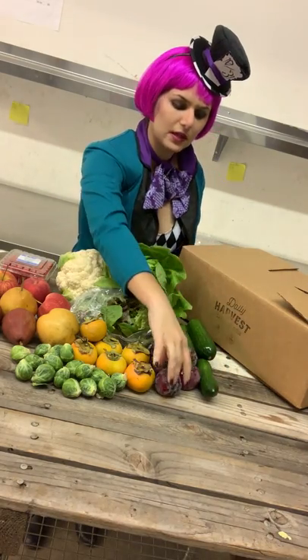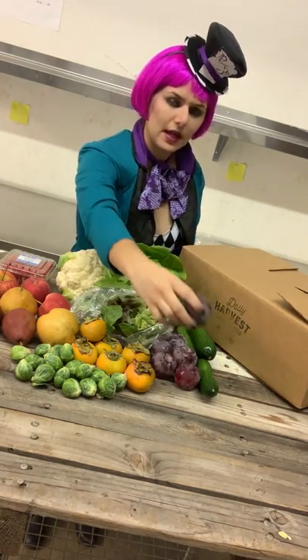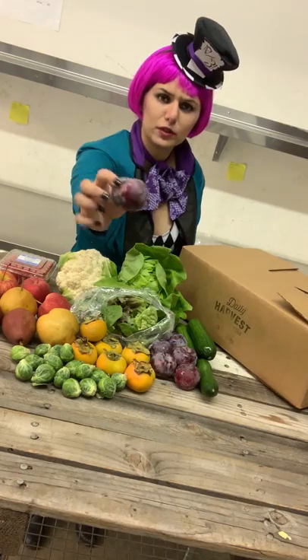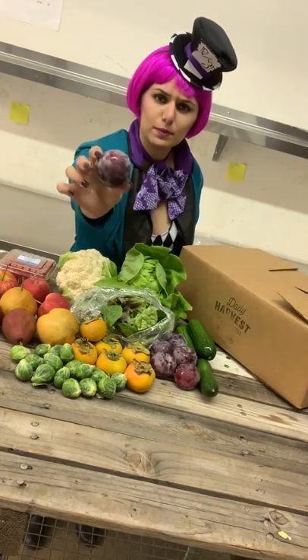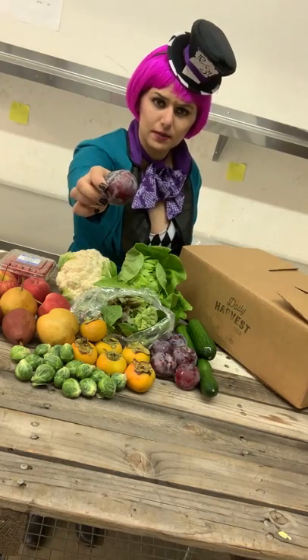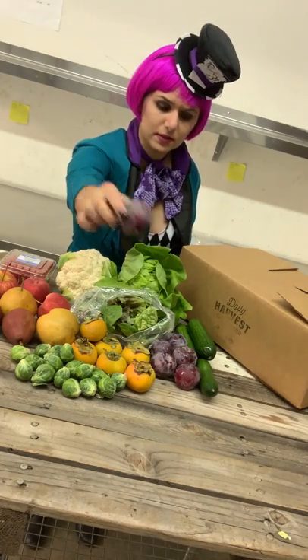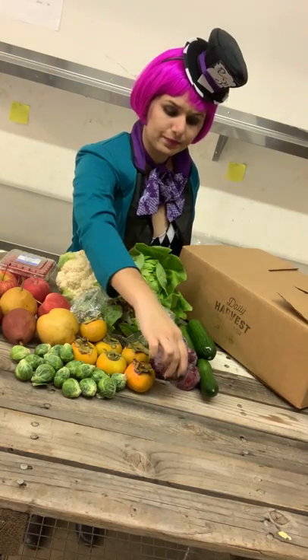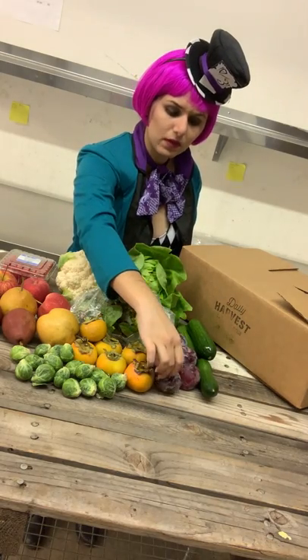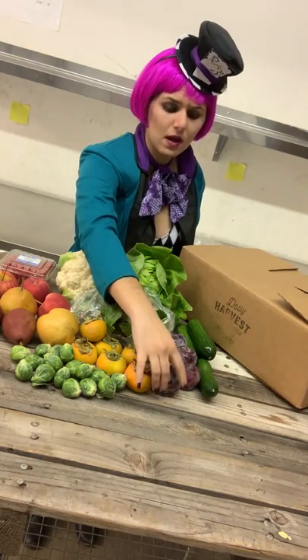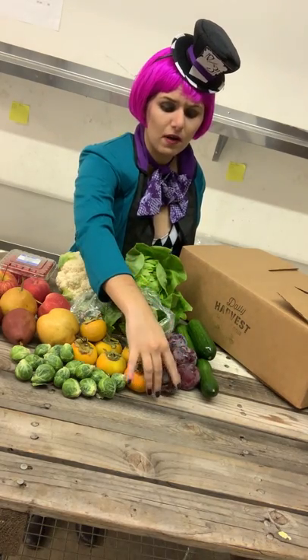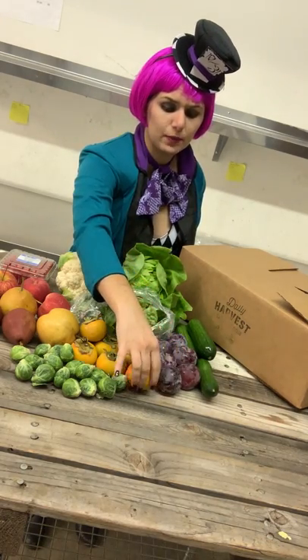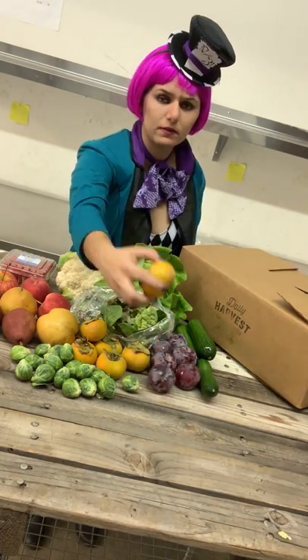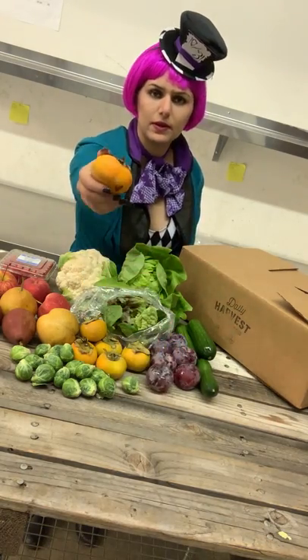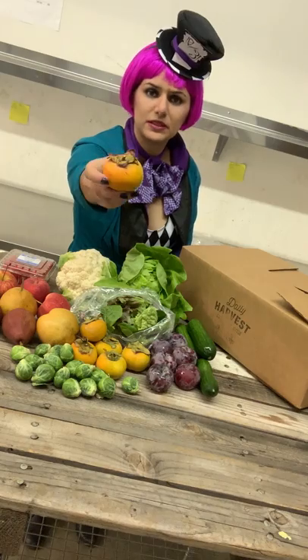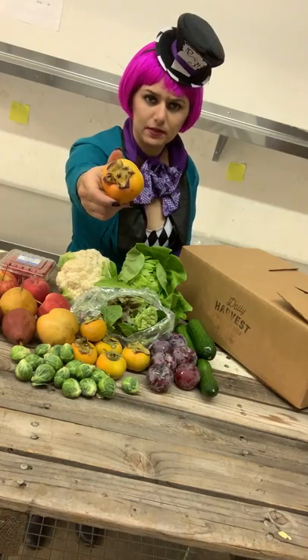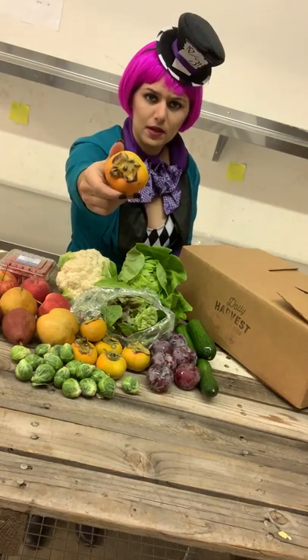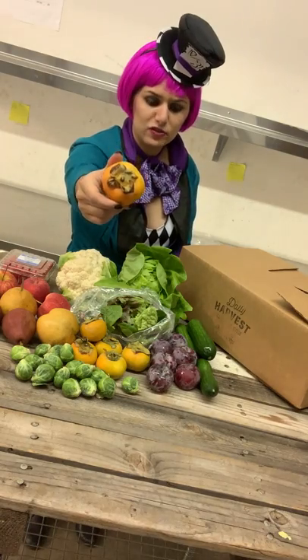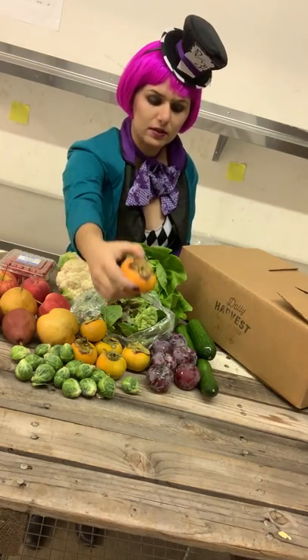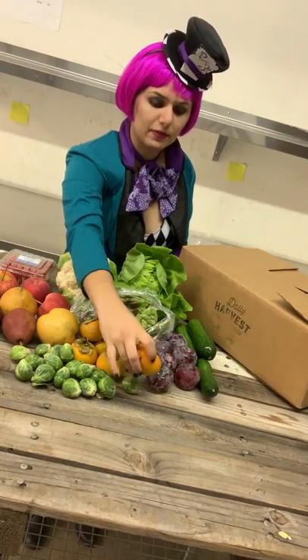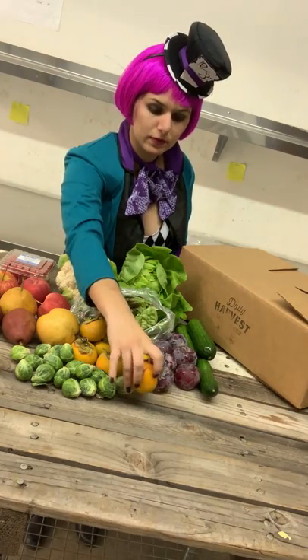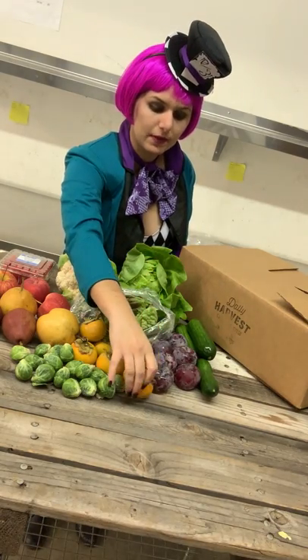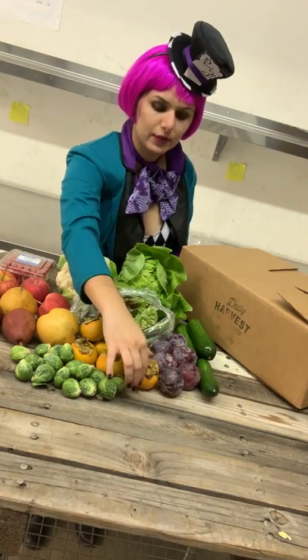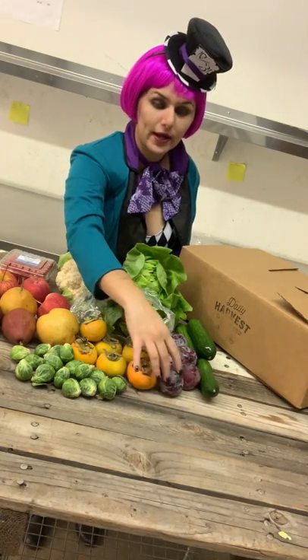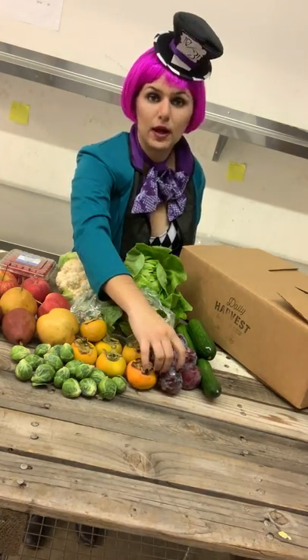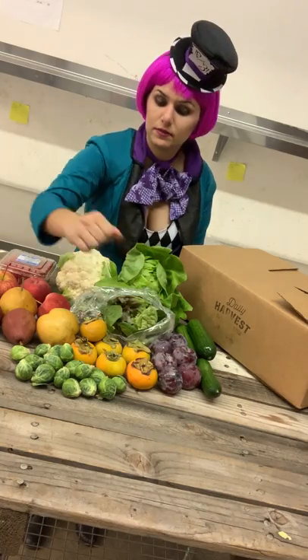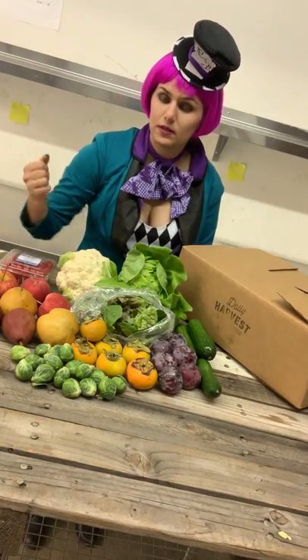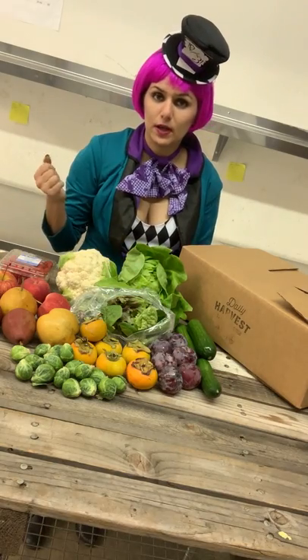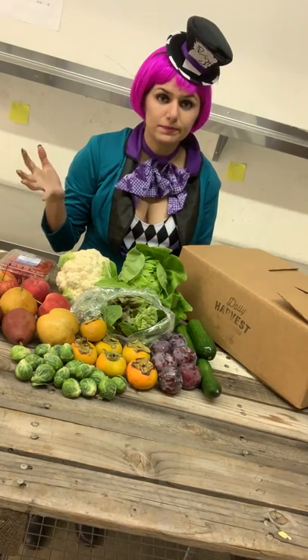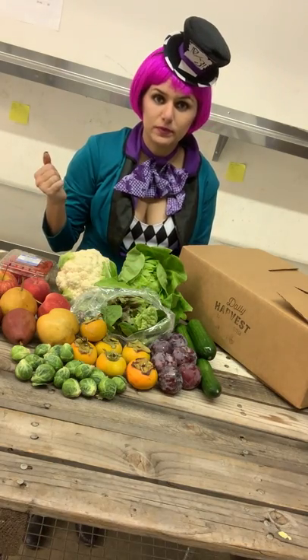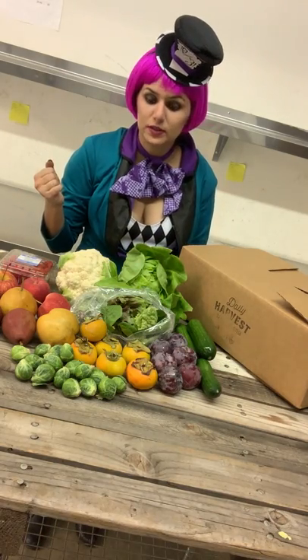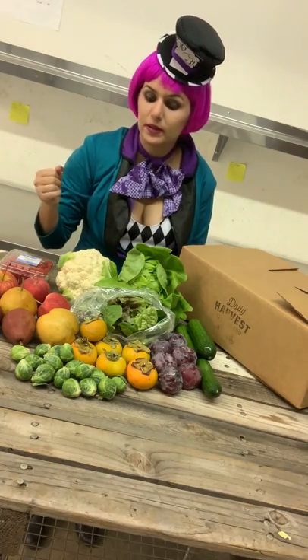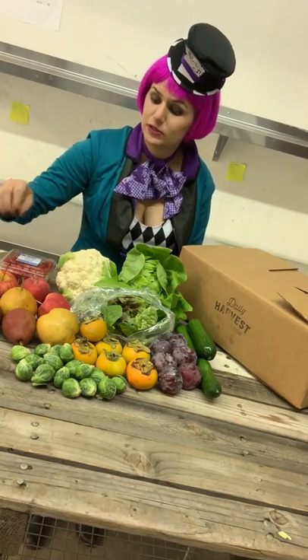Some Angelo plums. A fall favorite — persimmon, an Asian type of fruit, very sweet. Try it if you haven't. It only comes a certain time of the year — it's seasonal.